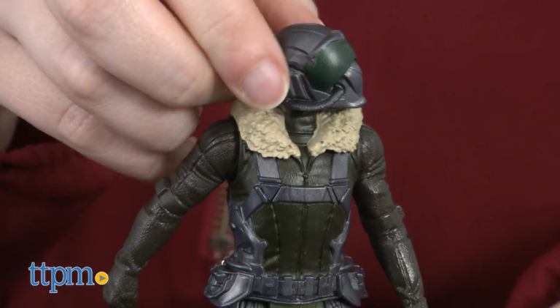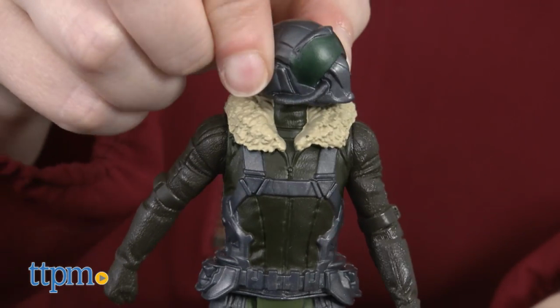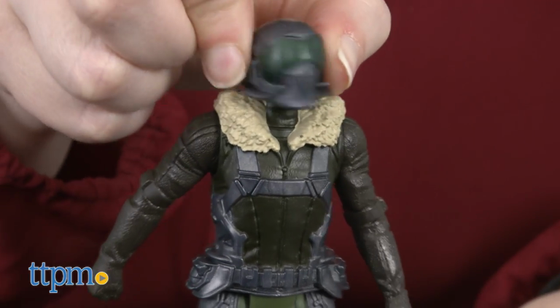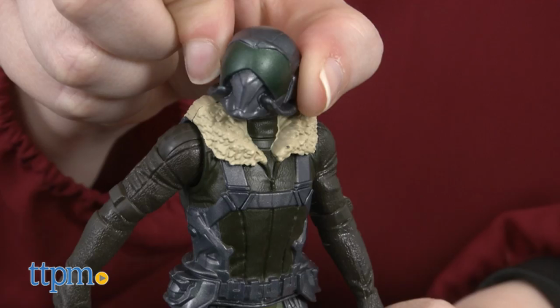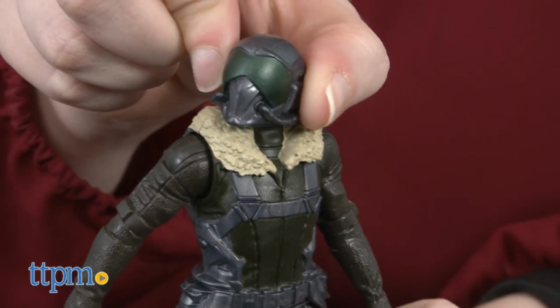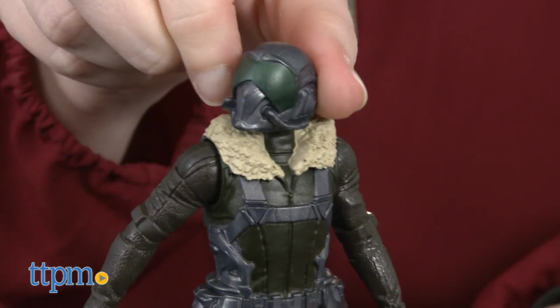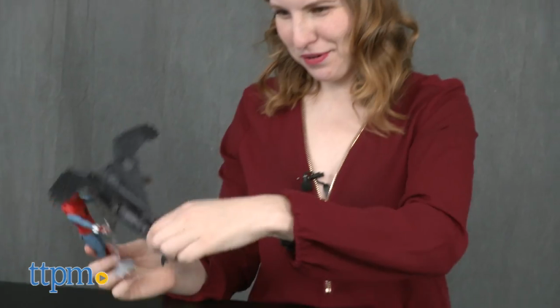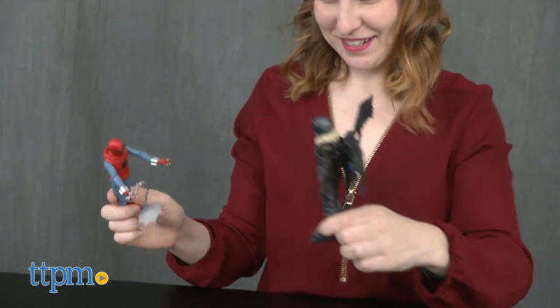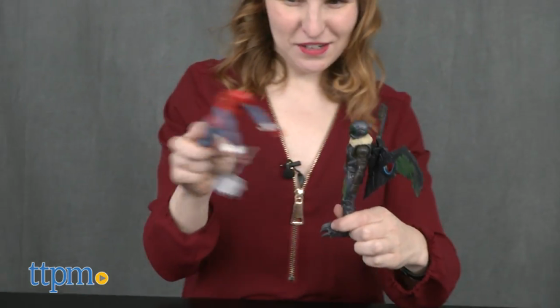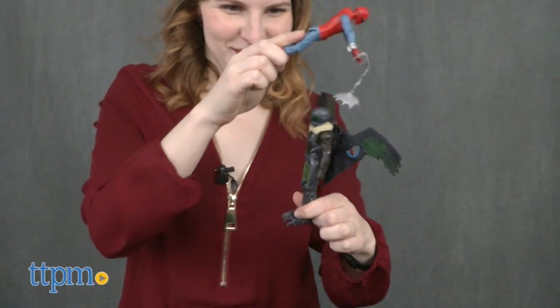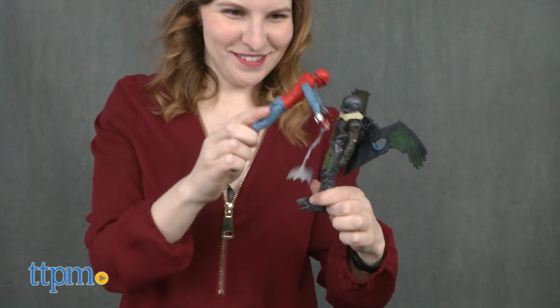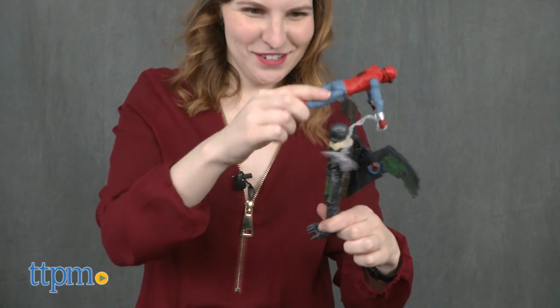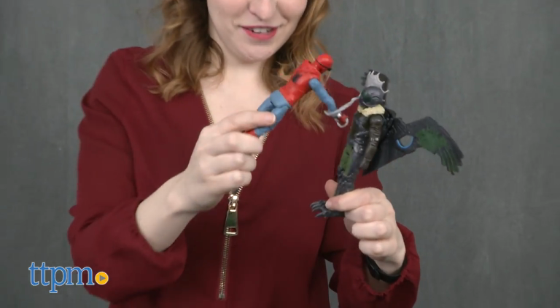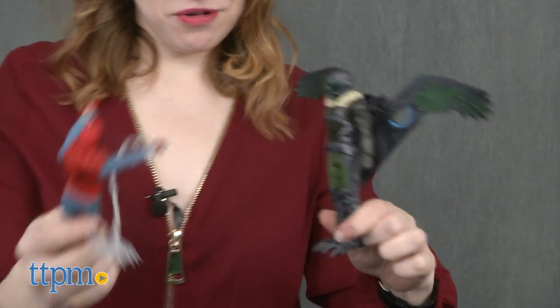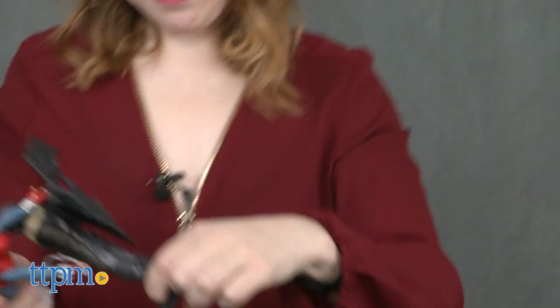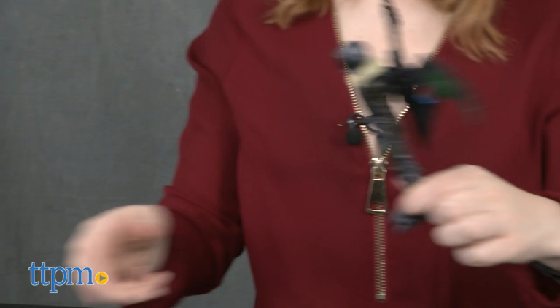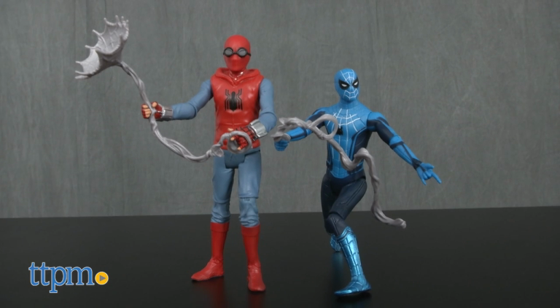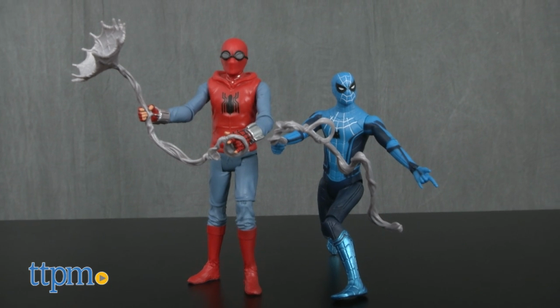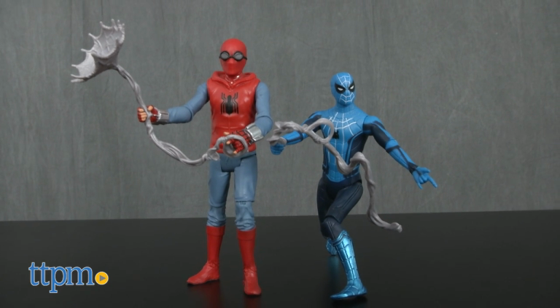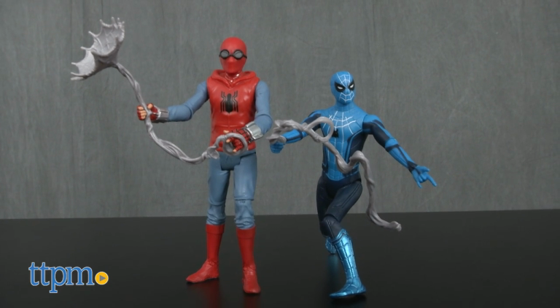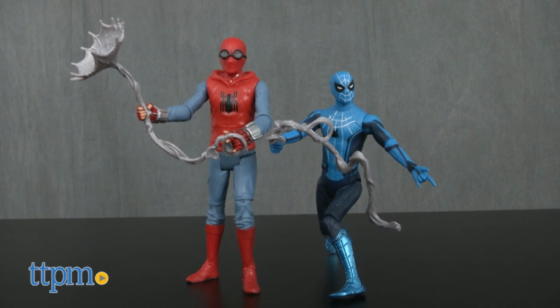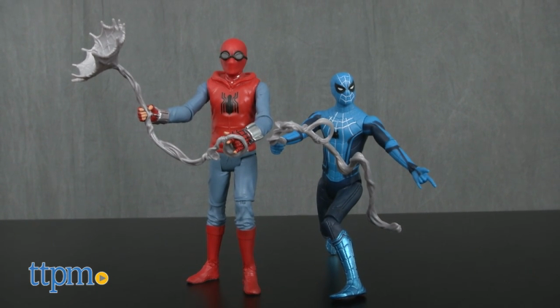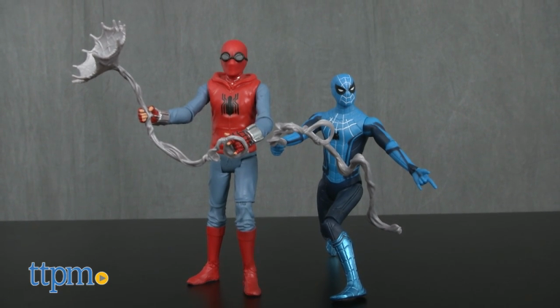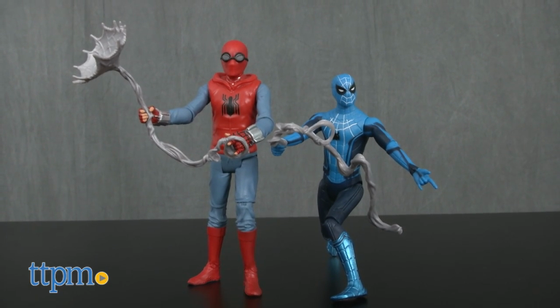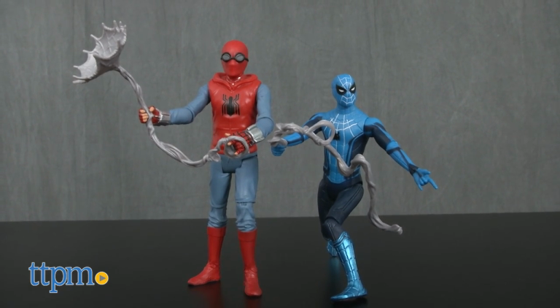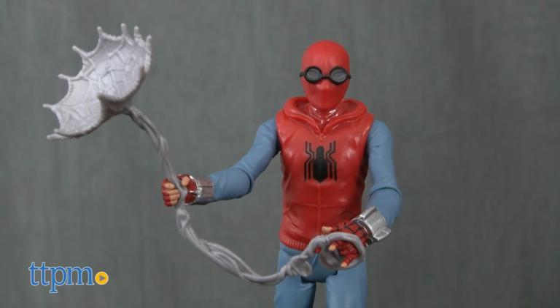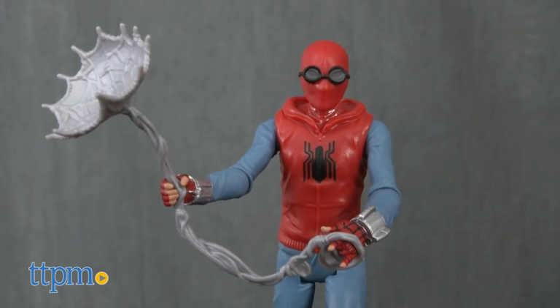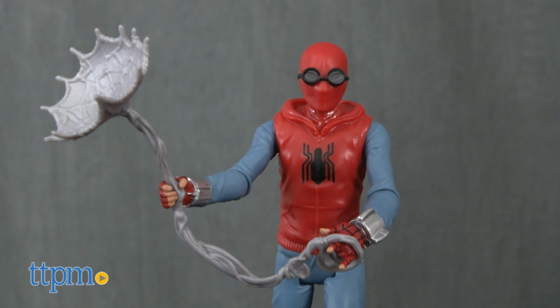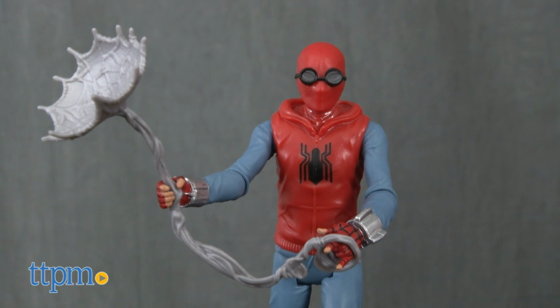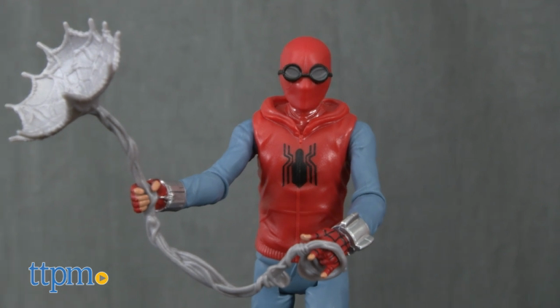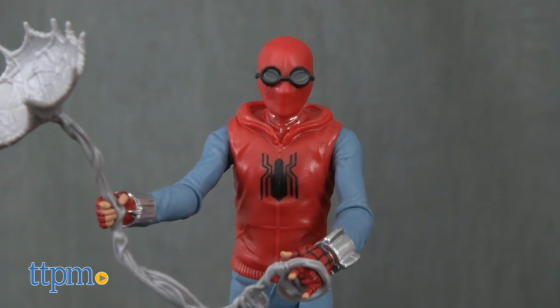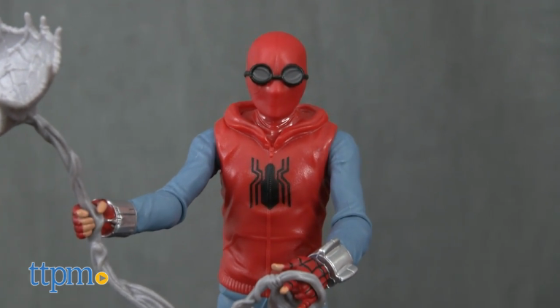With this suit, he is definitely ready to take to the skies to battle Spidey. The Spider-Man figures each feature a different look to go along with the character's own stages of evolution. The Homemade Suit is Spidey's own homemade Spider-Man costume.